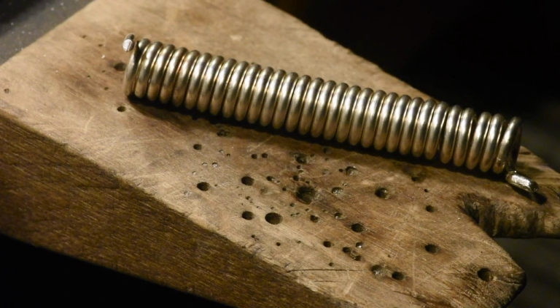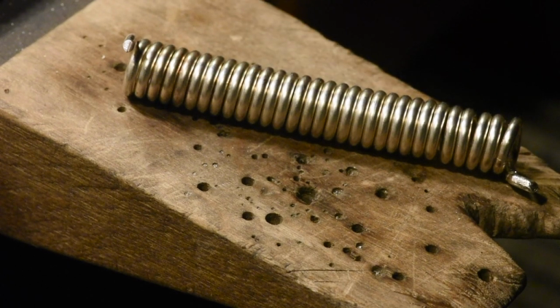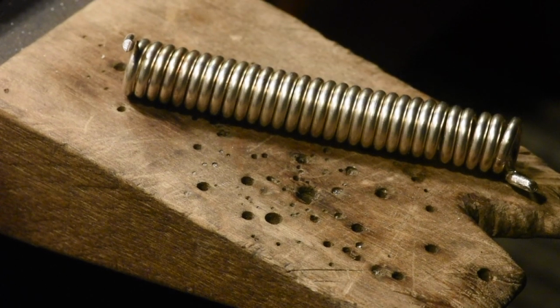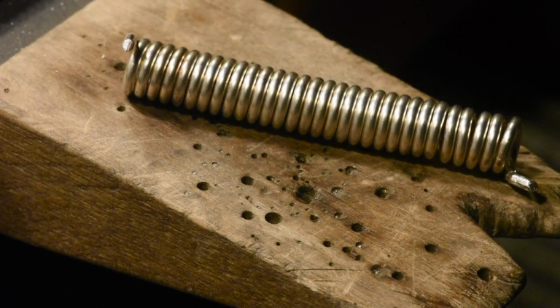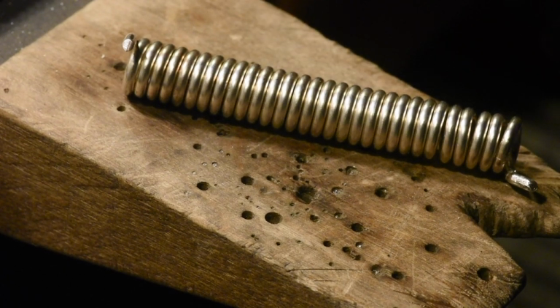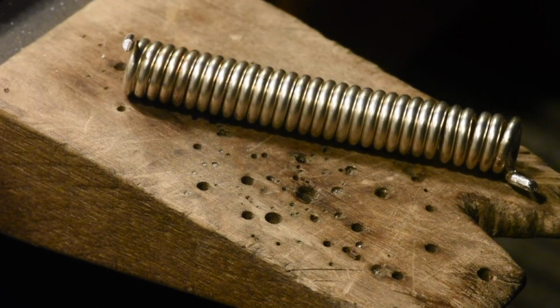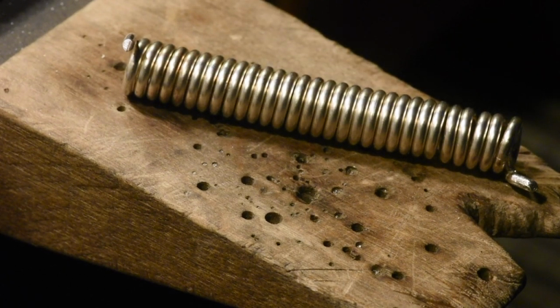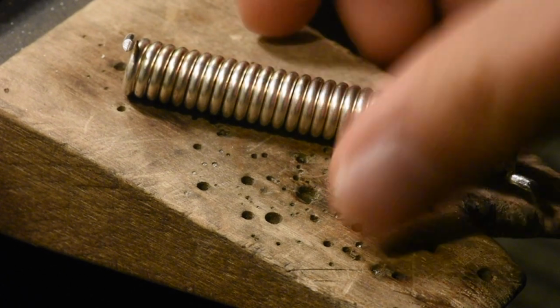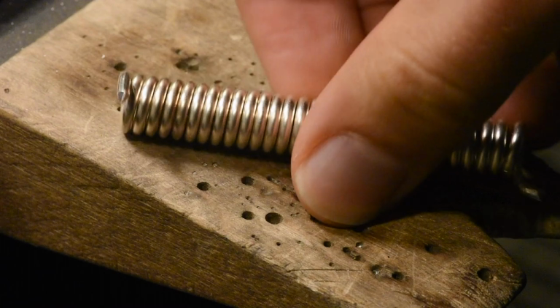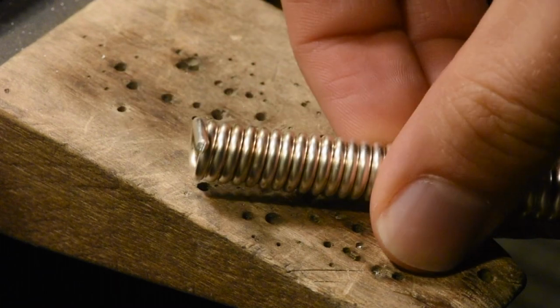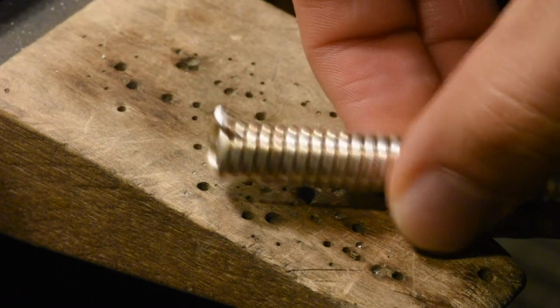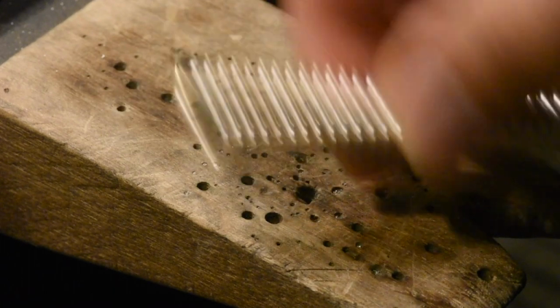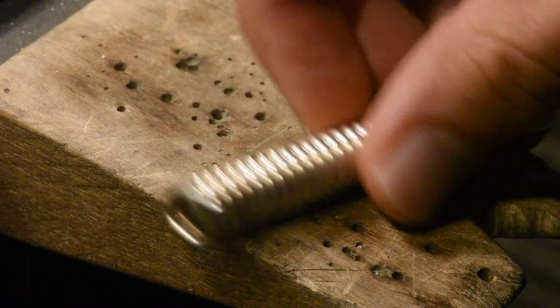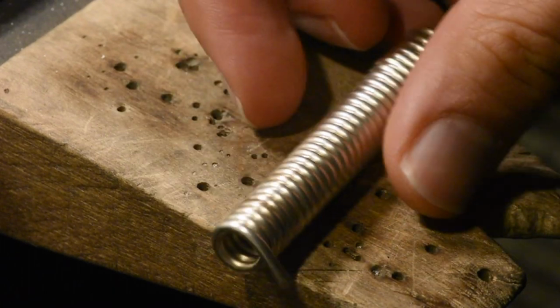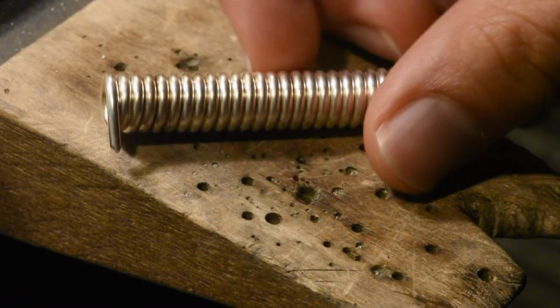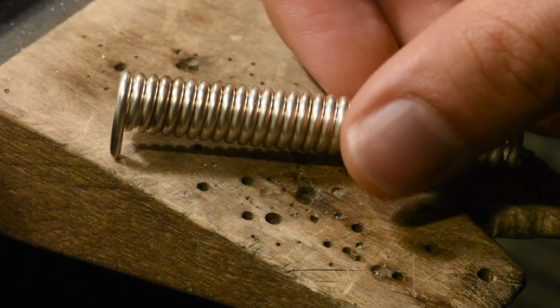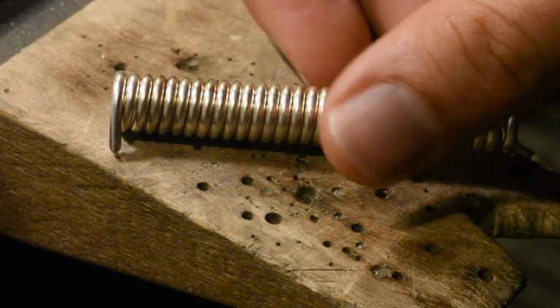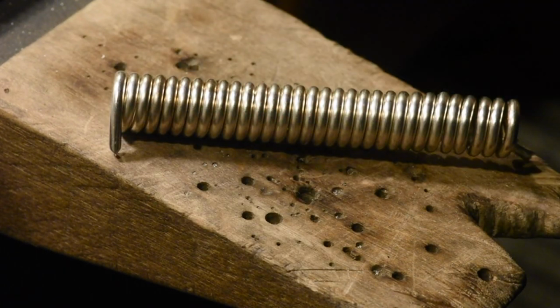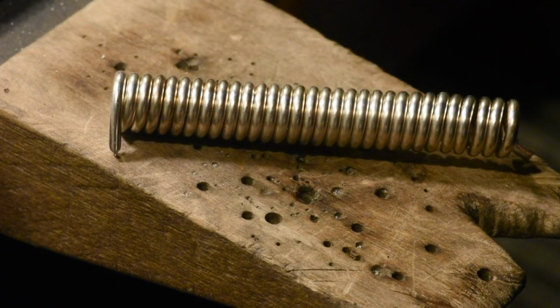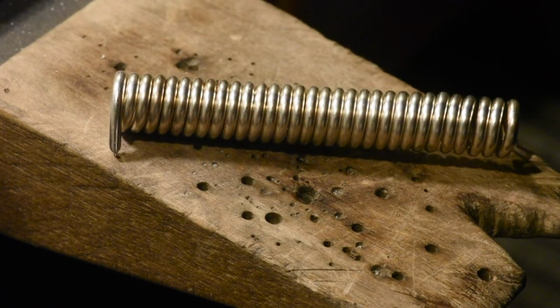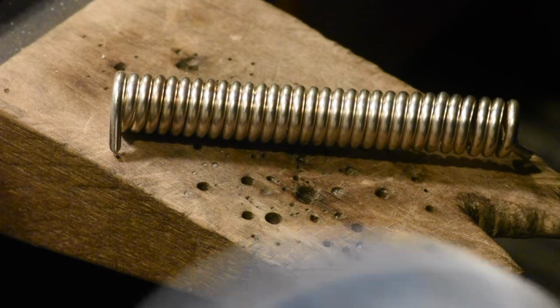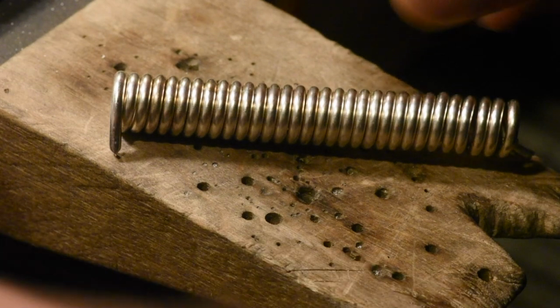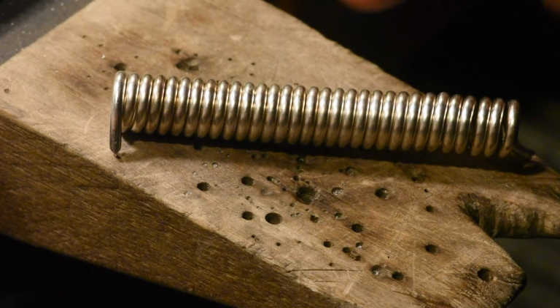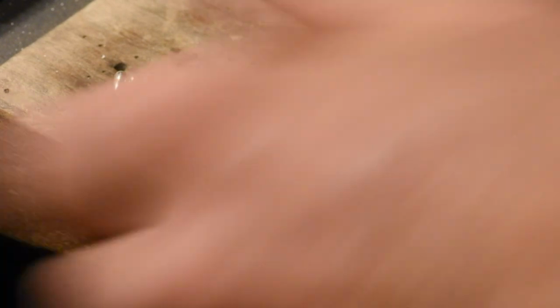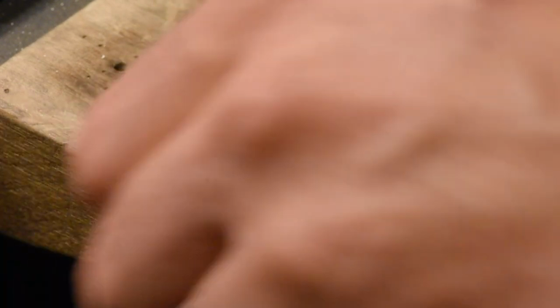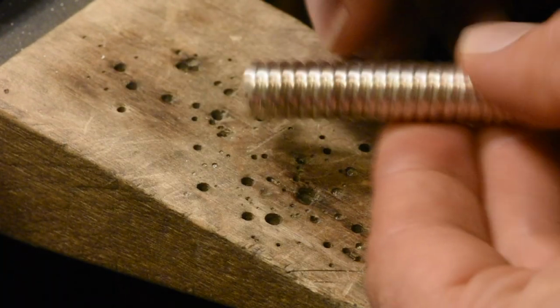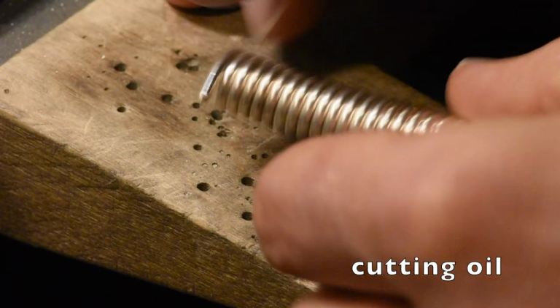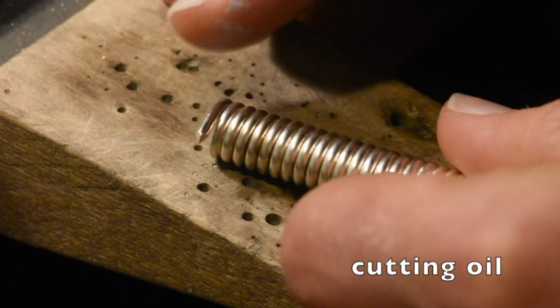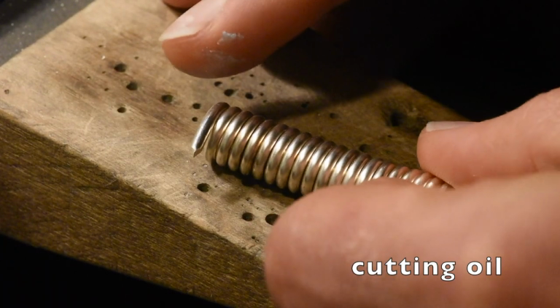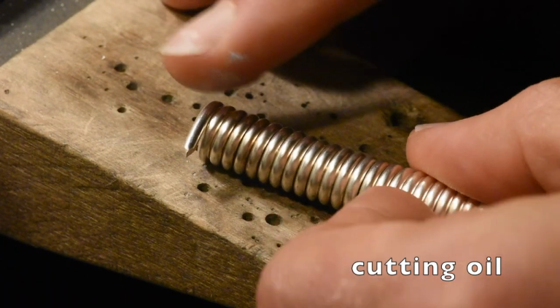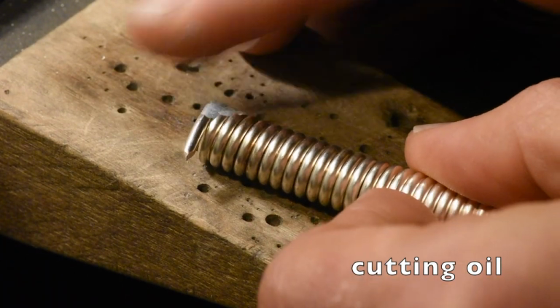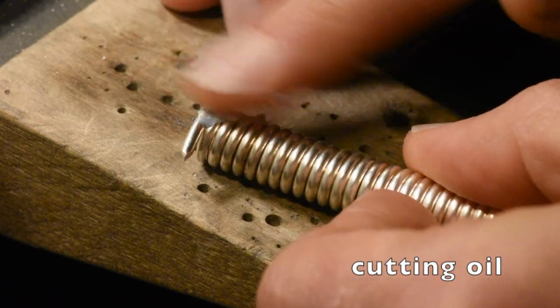I'll save you the frustration of watching me cut these things up — you're just gonna pretend like I showed you what I was doing. Use your imagination.